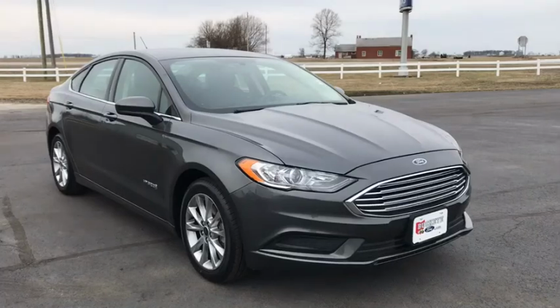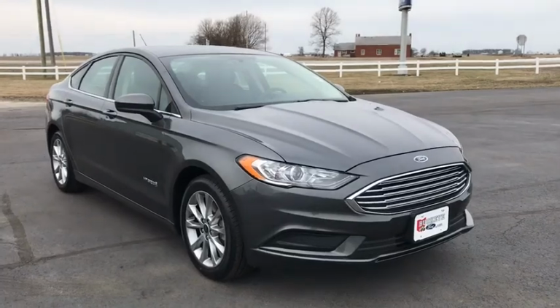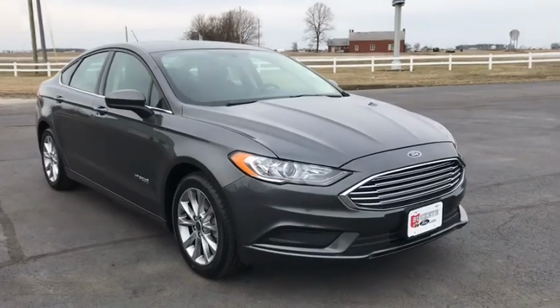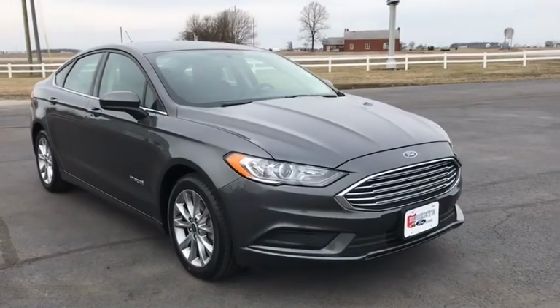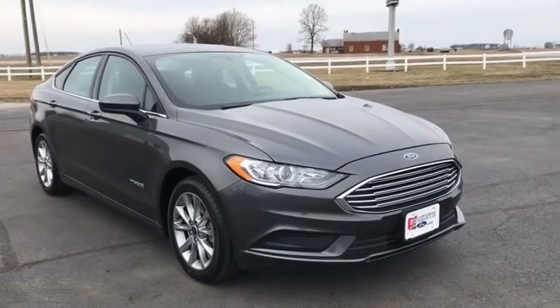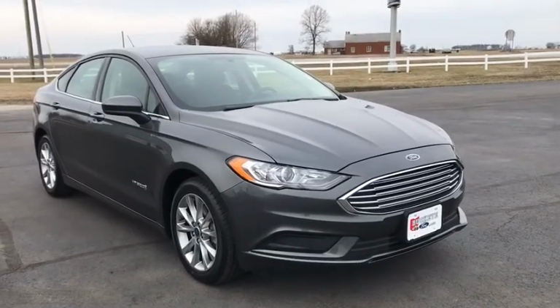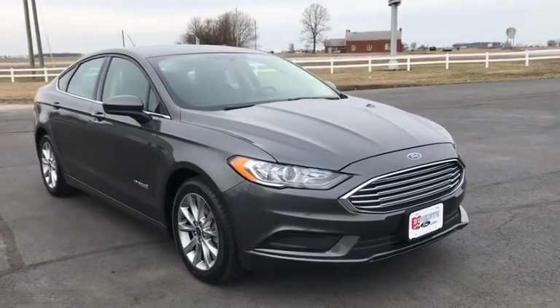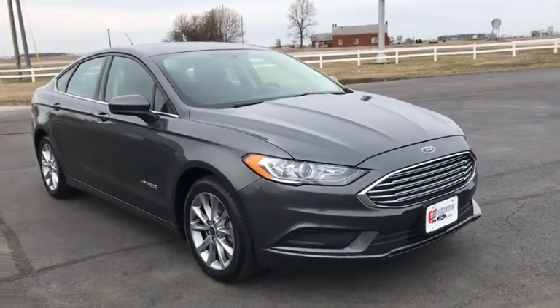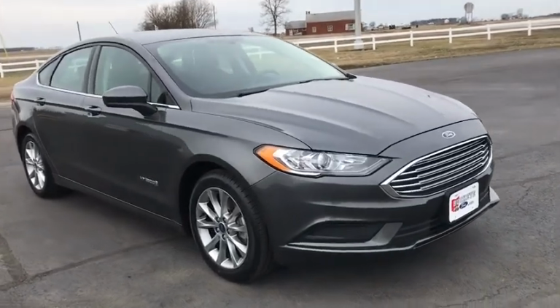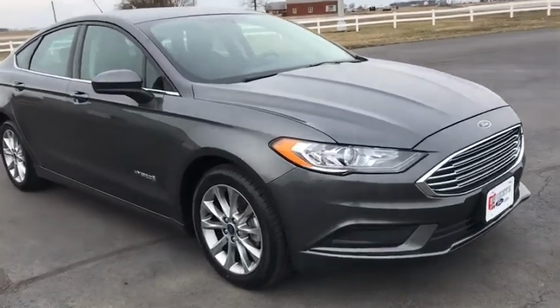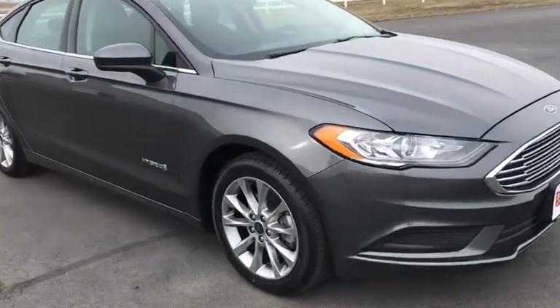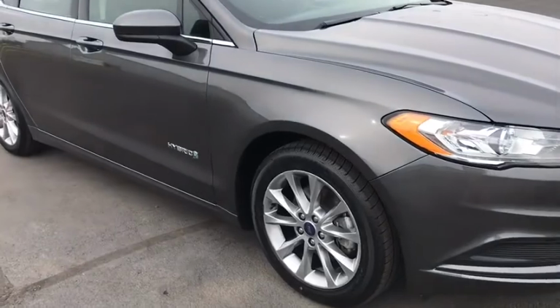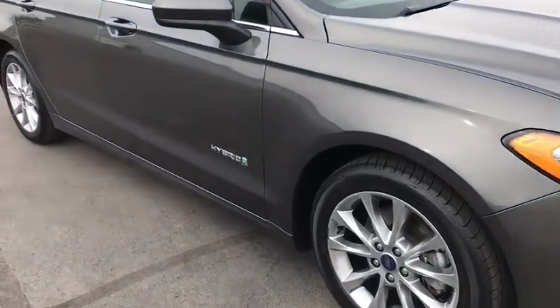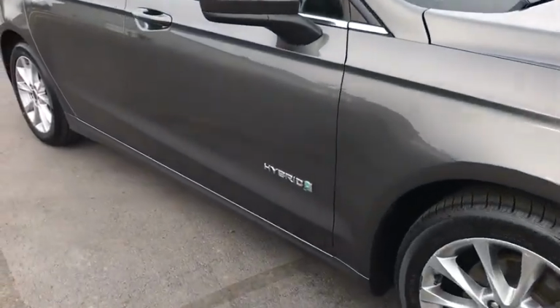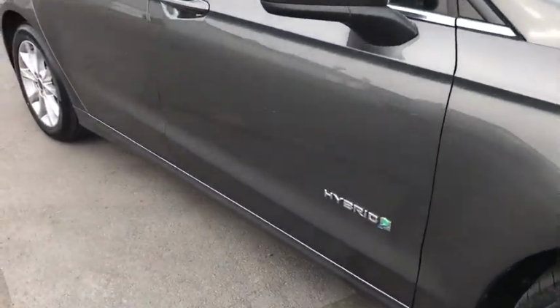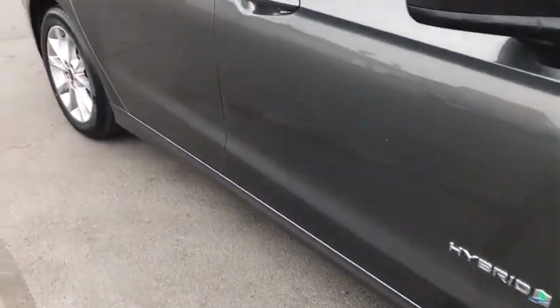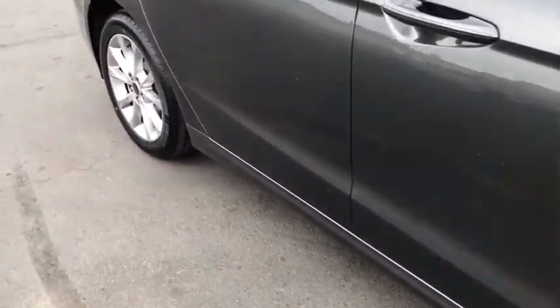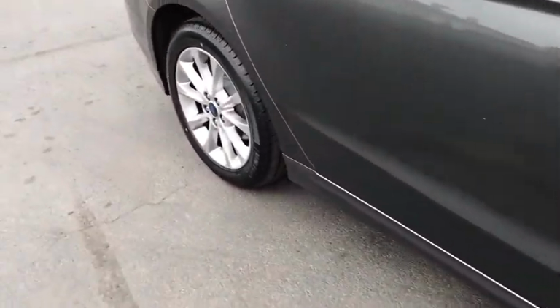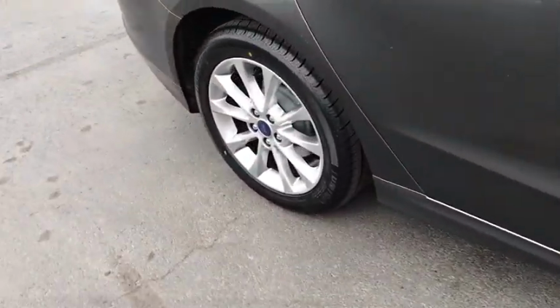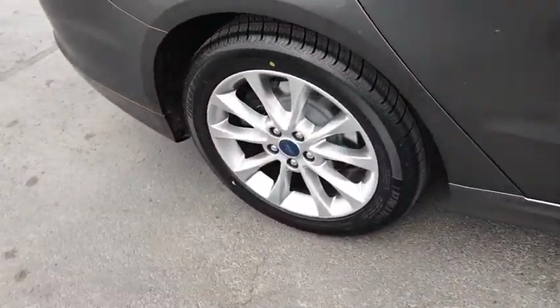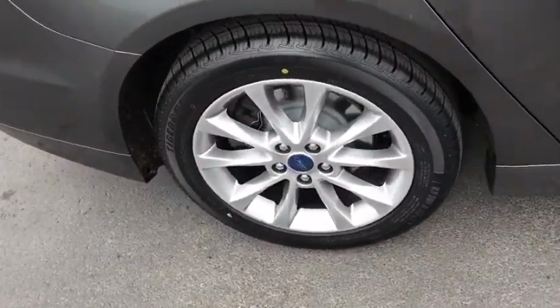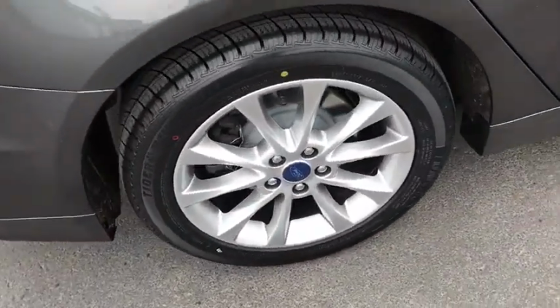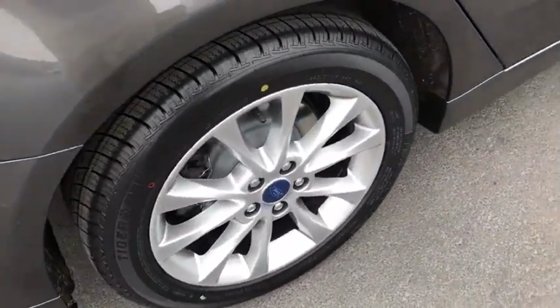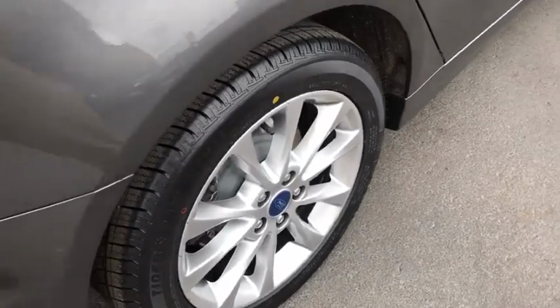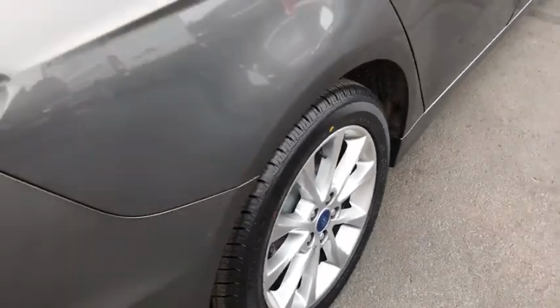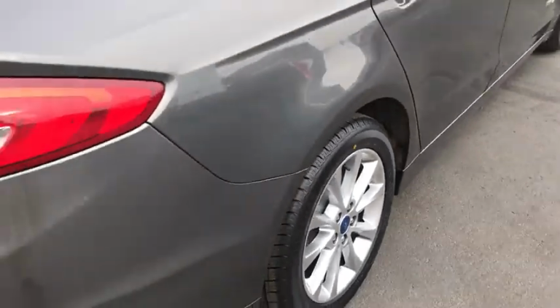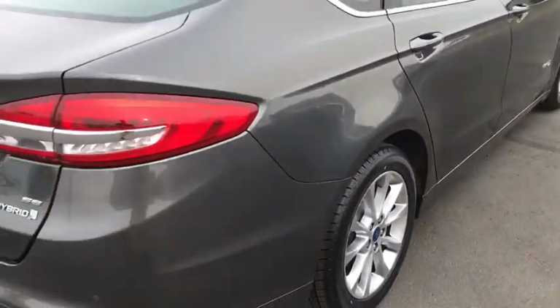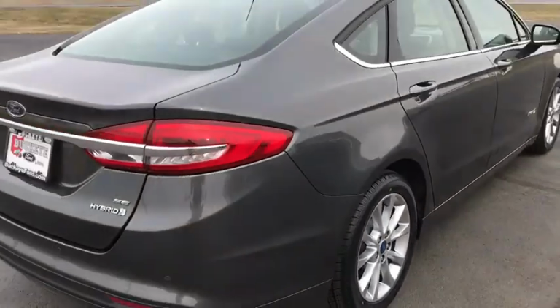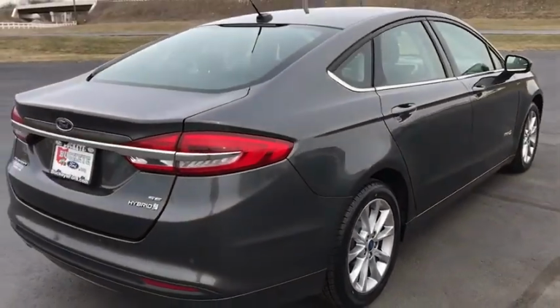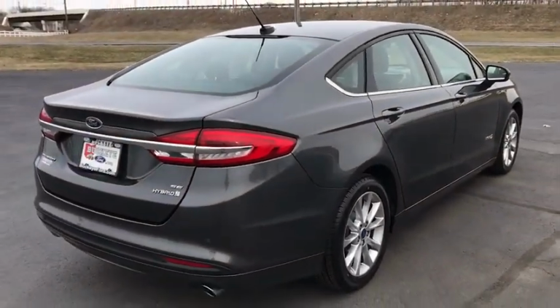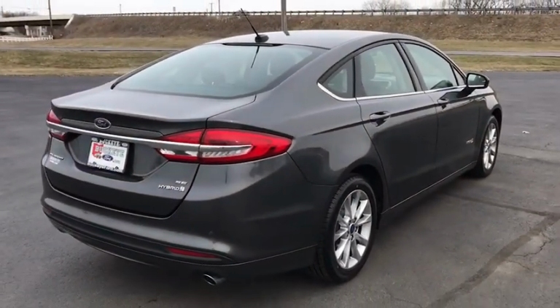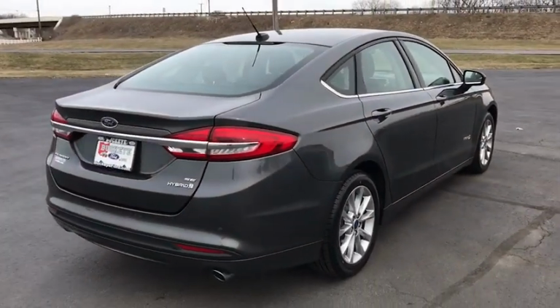We are pleased to show you the 2017 Ford Fusion Hybrid. You can have both impressive power and great economy in a Fusion. This vehicle has less than 35,000 miles. Here are some of this vehicle's great options.